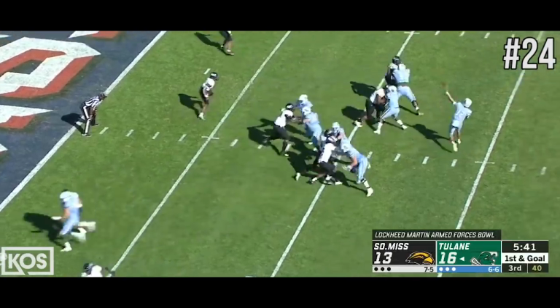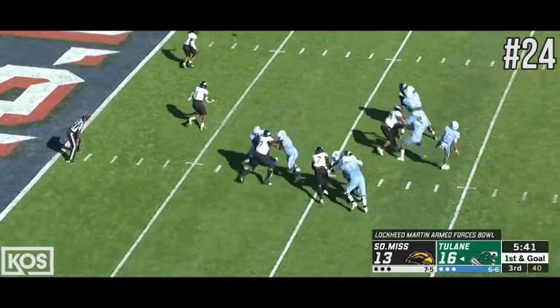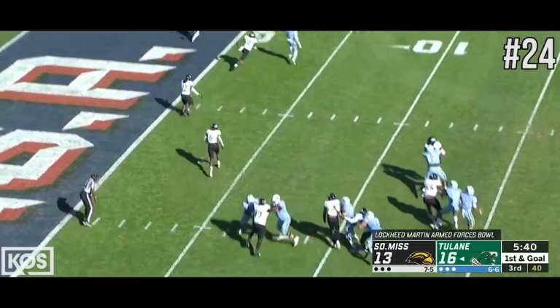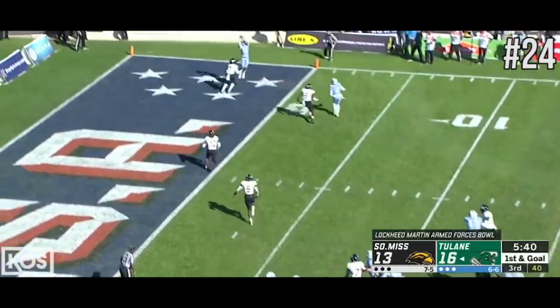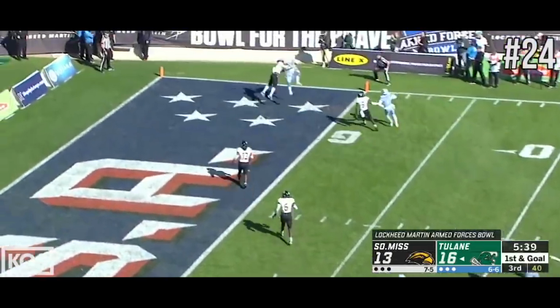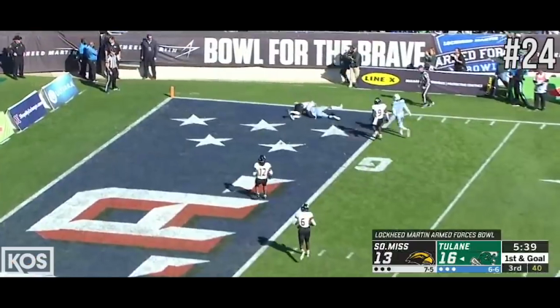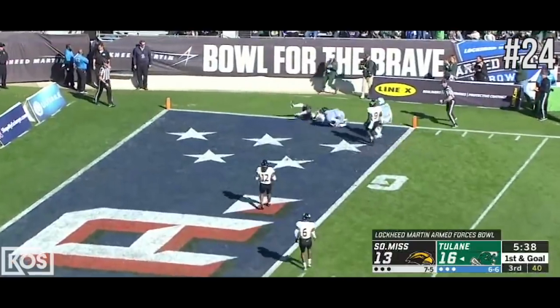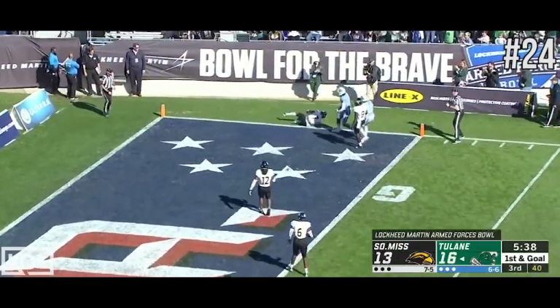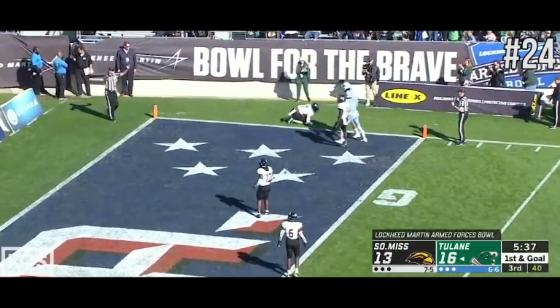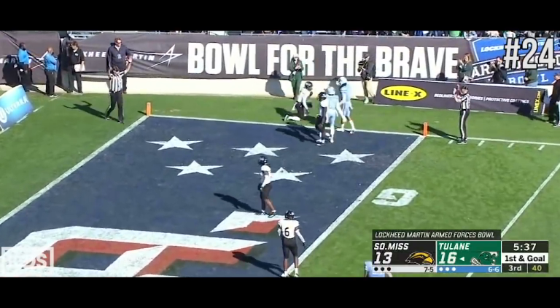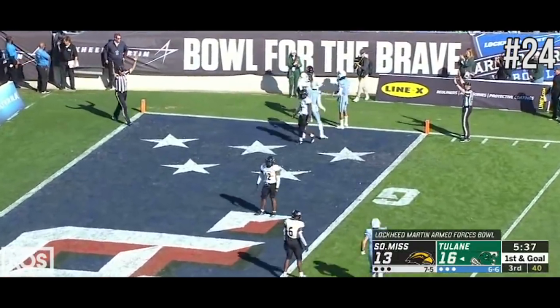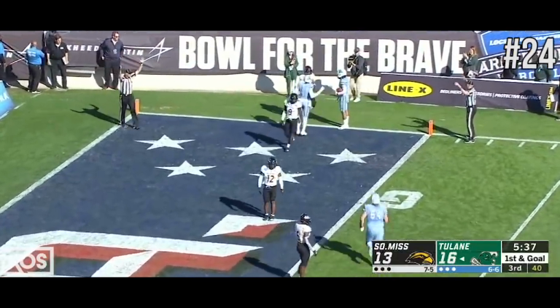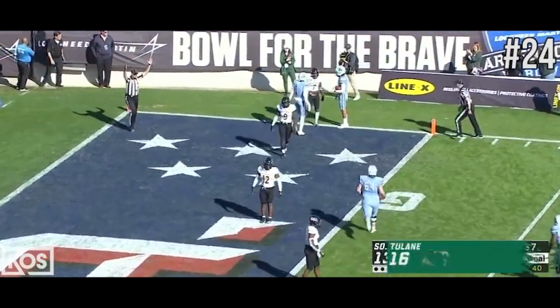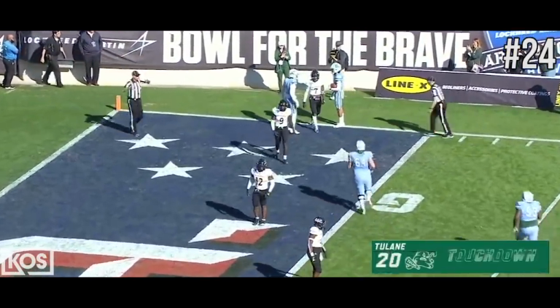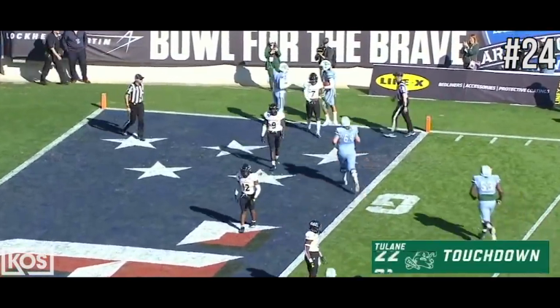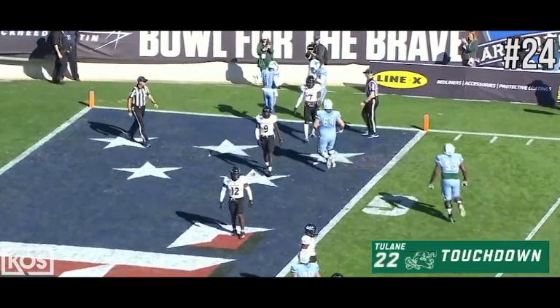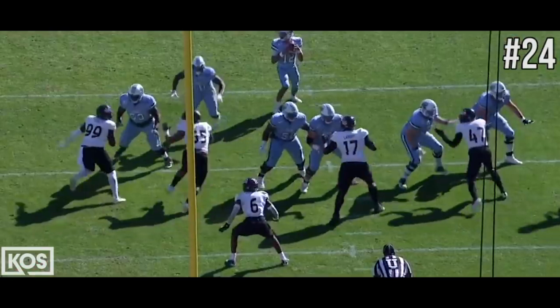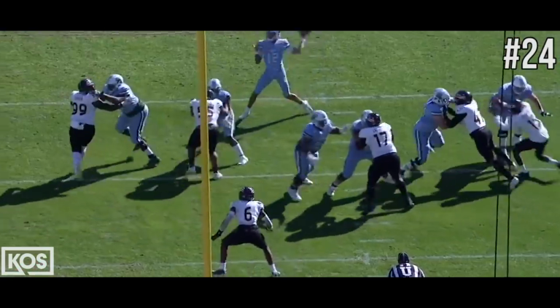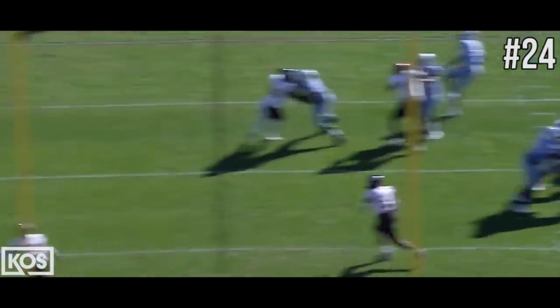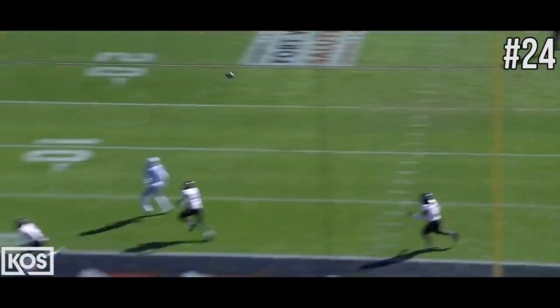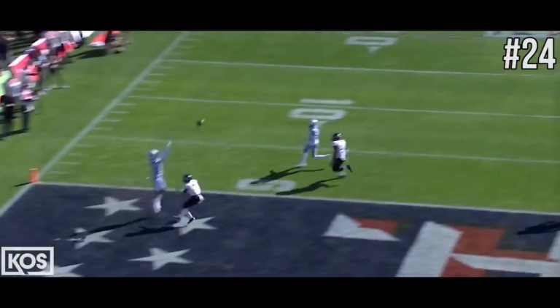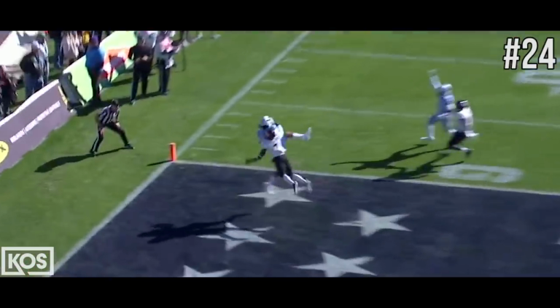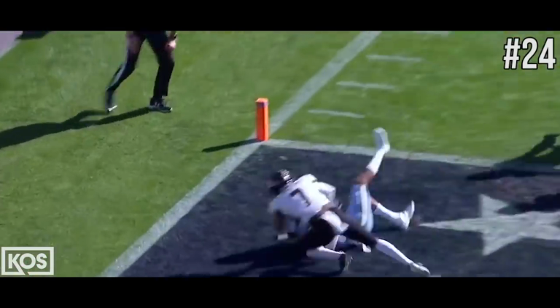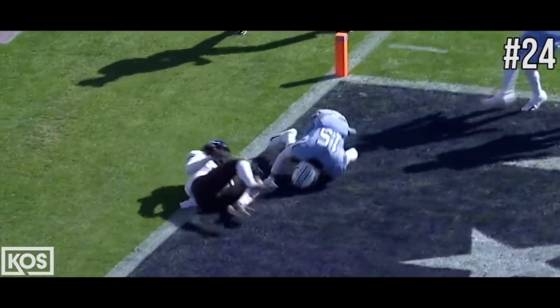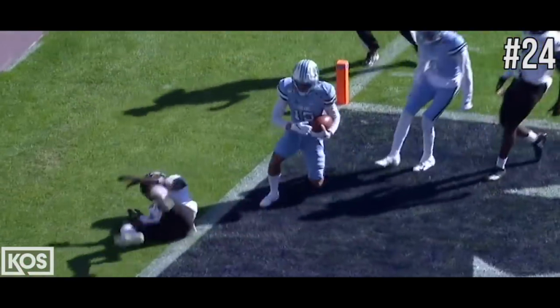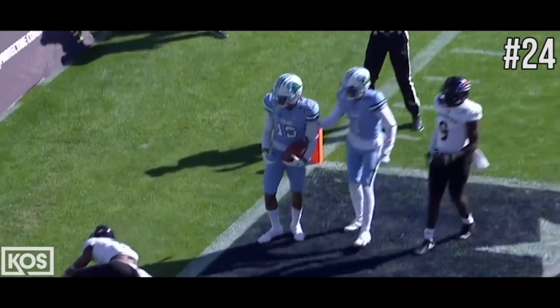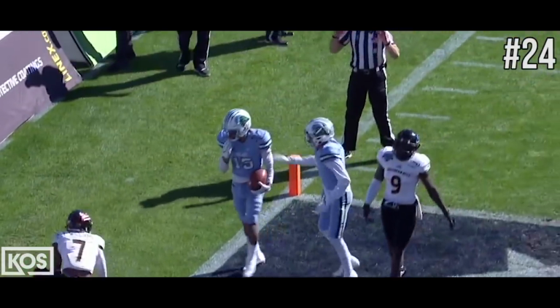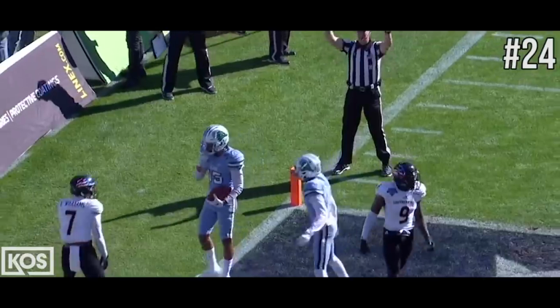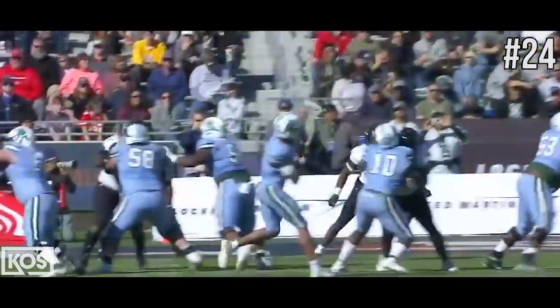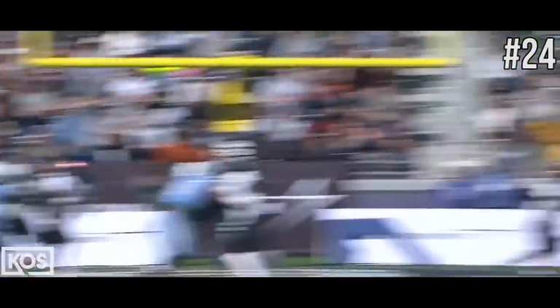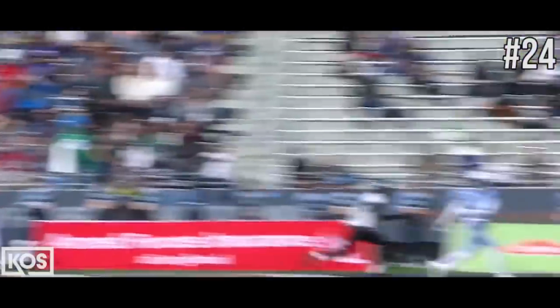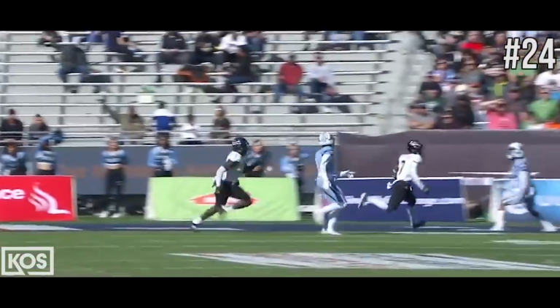And now to throw to the end zone. That's the receiver, jumping up to make the grab. Touchdown! Green Wave! Ball a little bit behind him. Great job making that adjustment and hanging on to the pass.